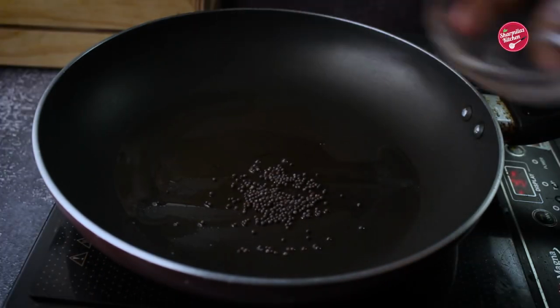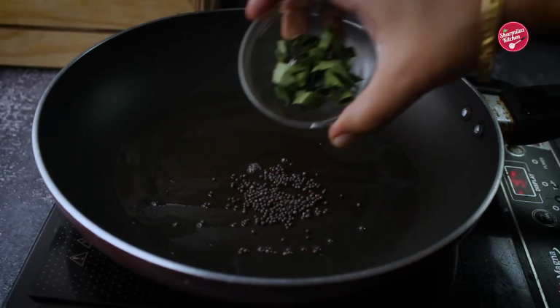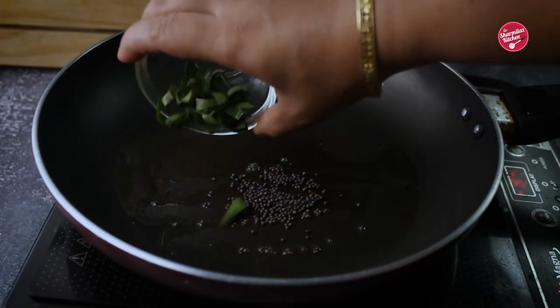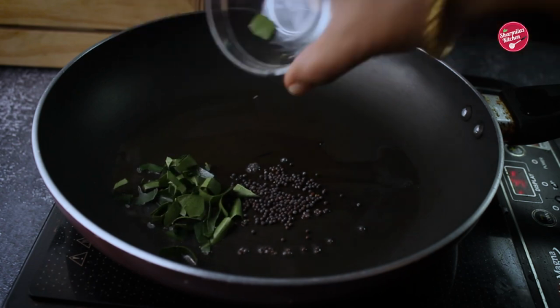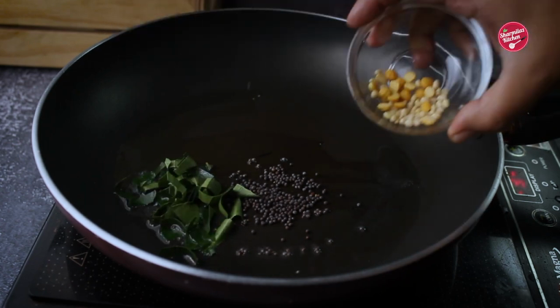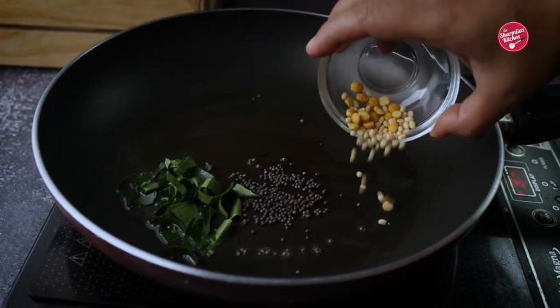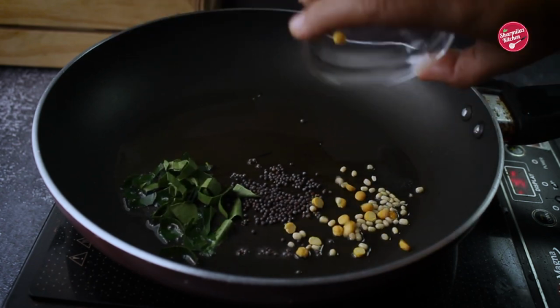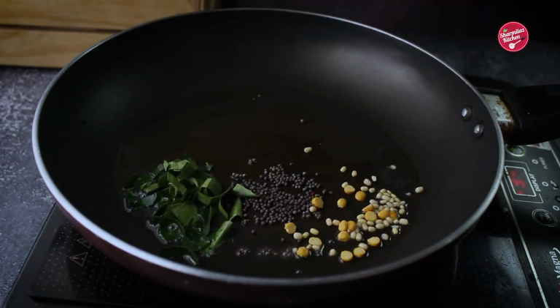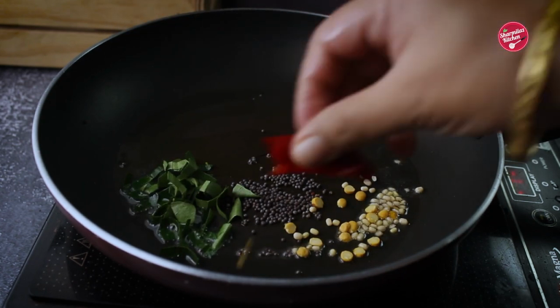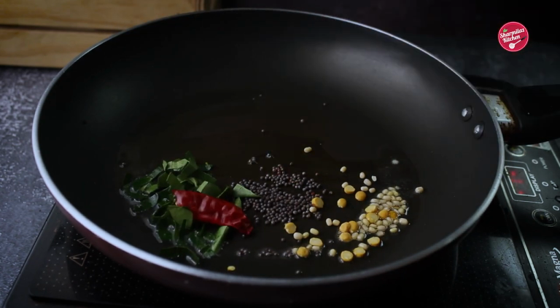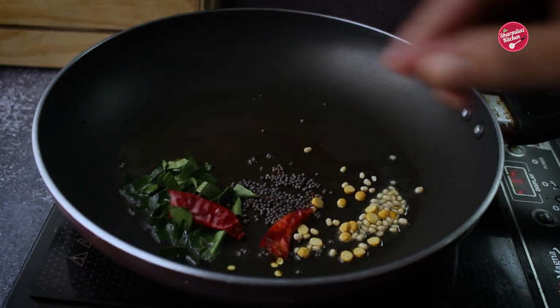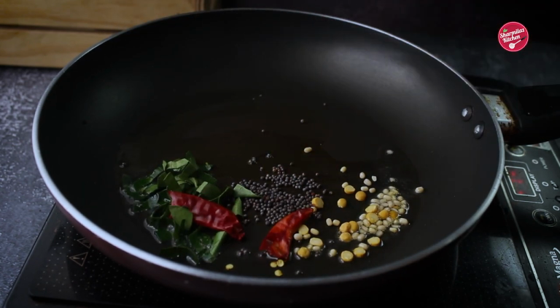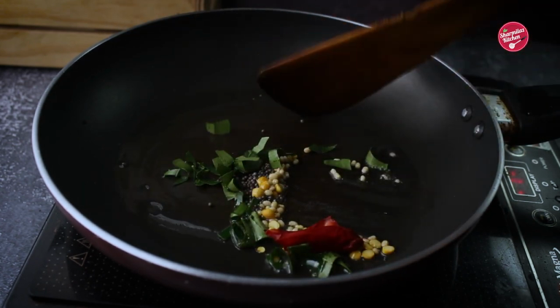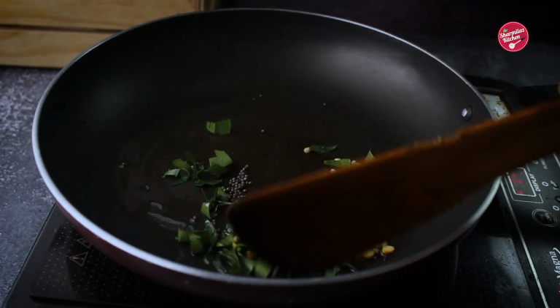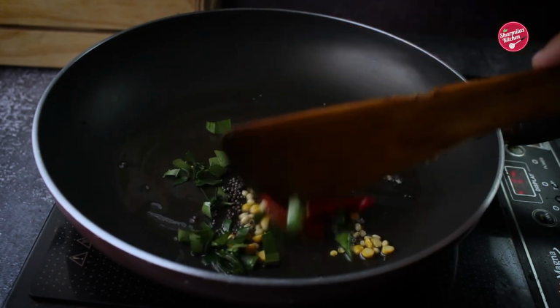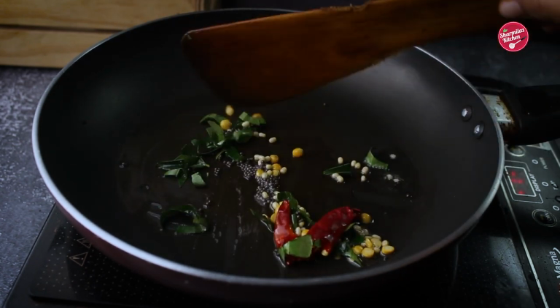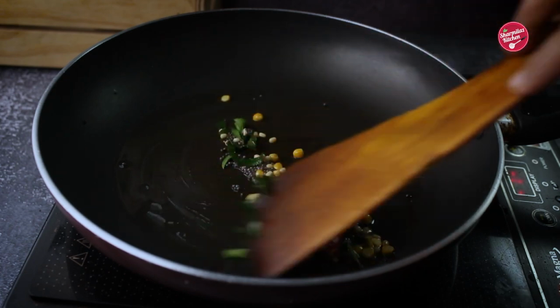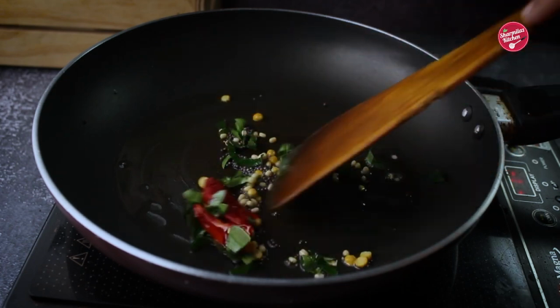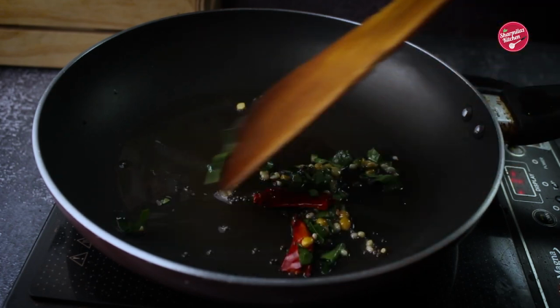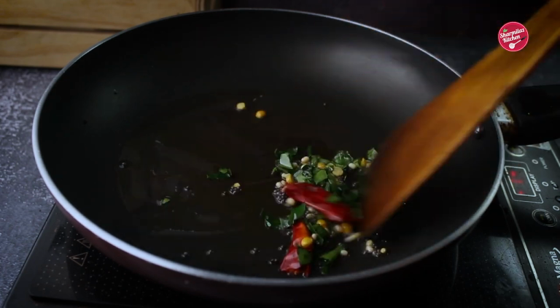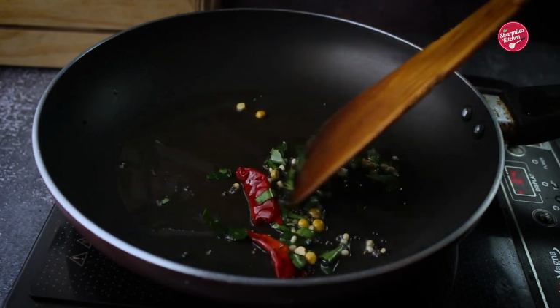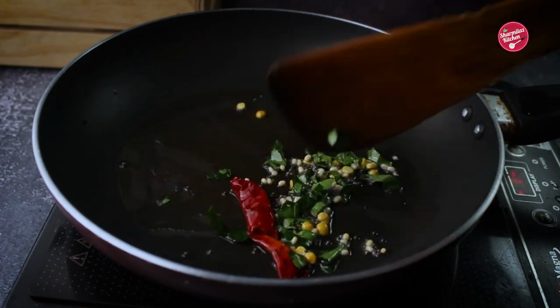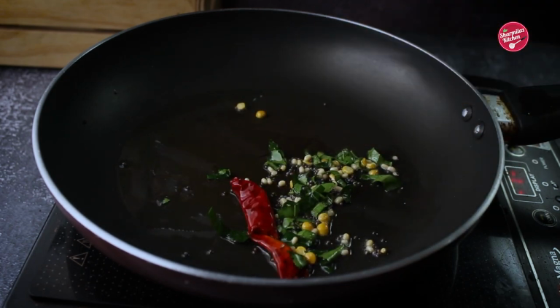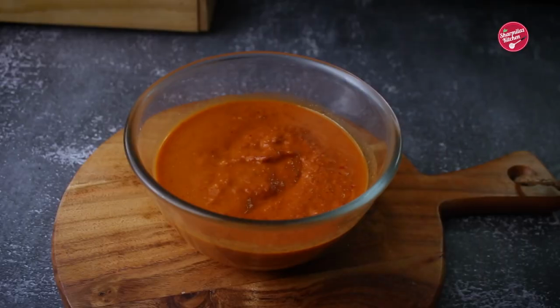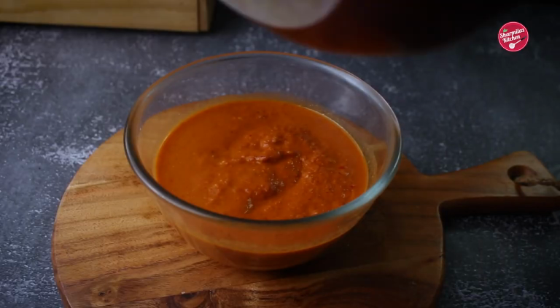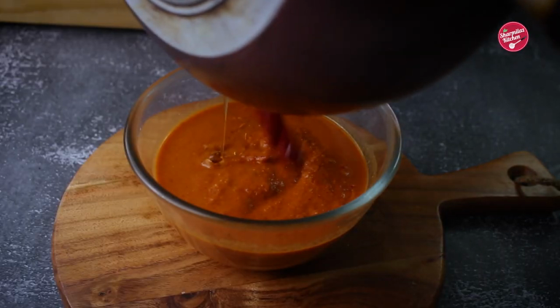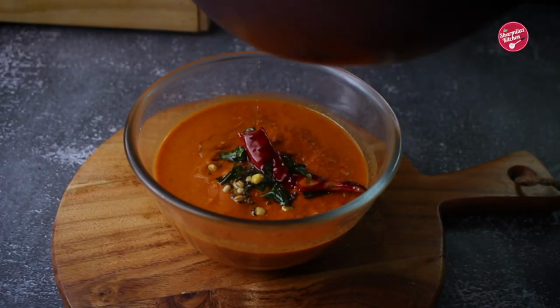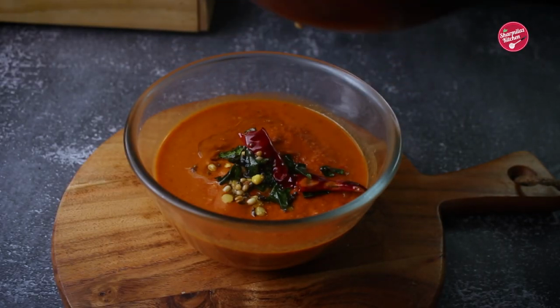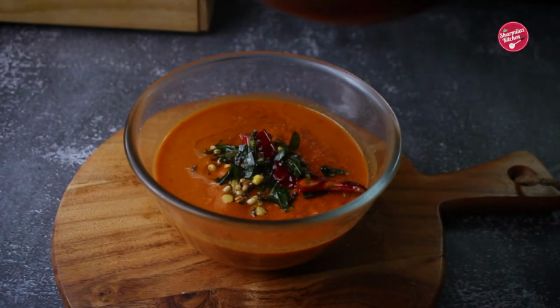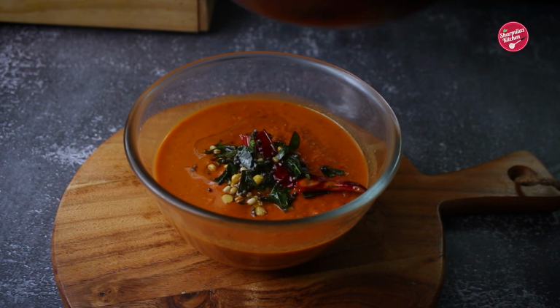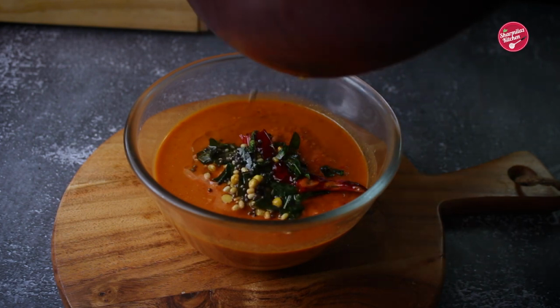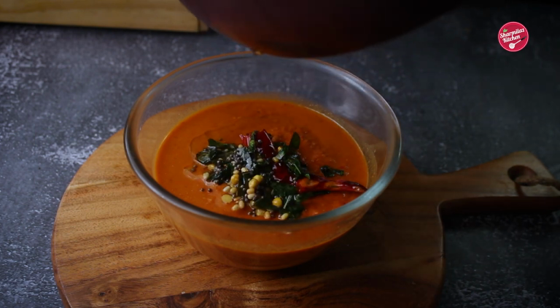Once it is hot, add mustard seeds, chopped curry leaves, urad and chana dal mix, and red chili. Saute until roasted and aromatic — it will take about 30 seconds. Pour this tempered oil on the tomato chutney and mix well.